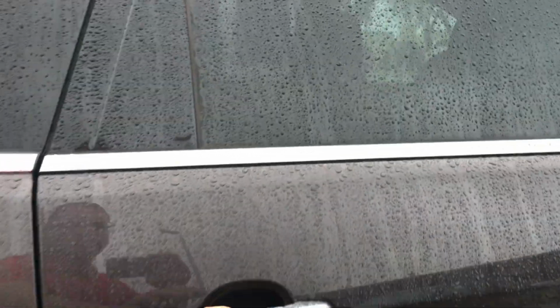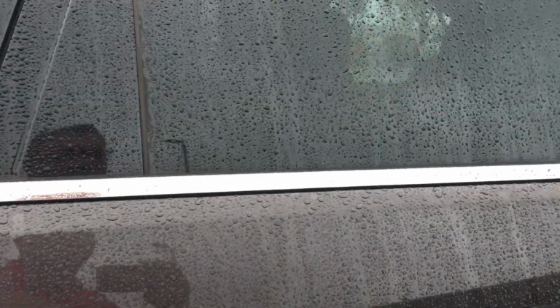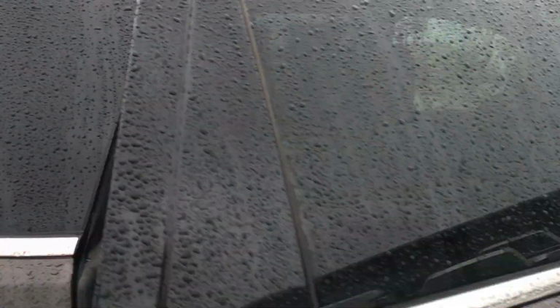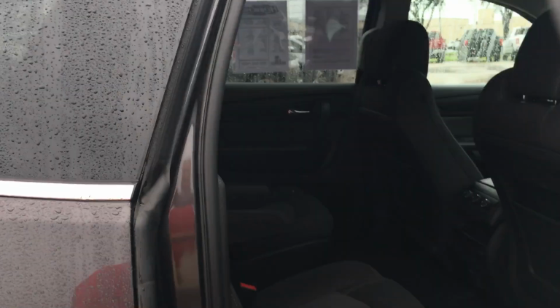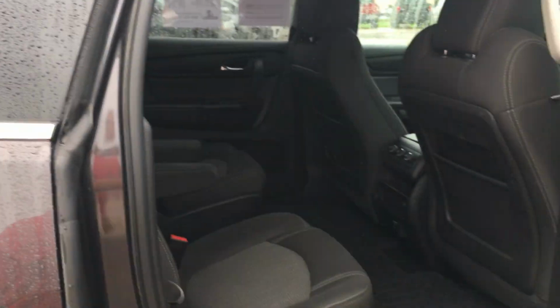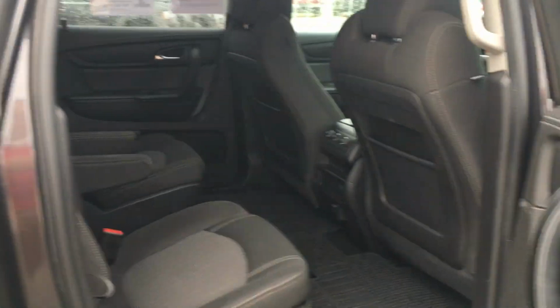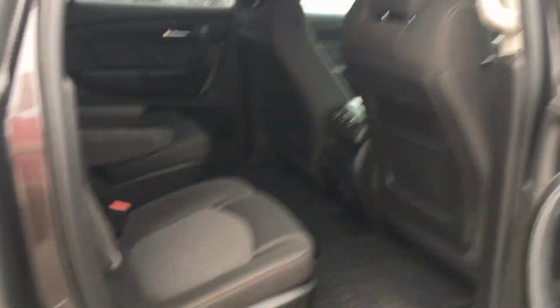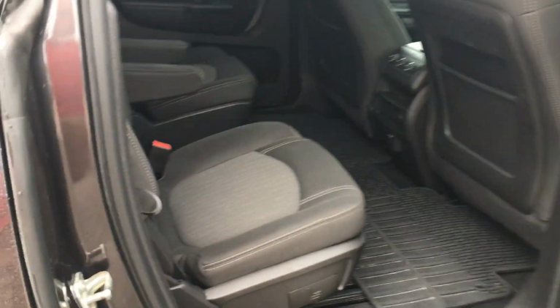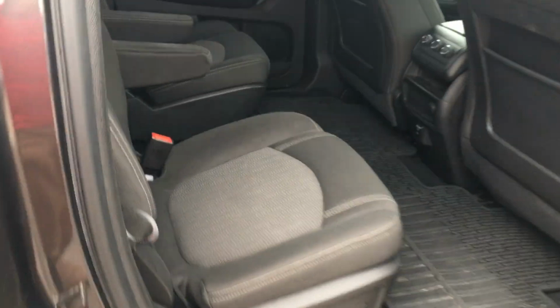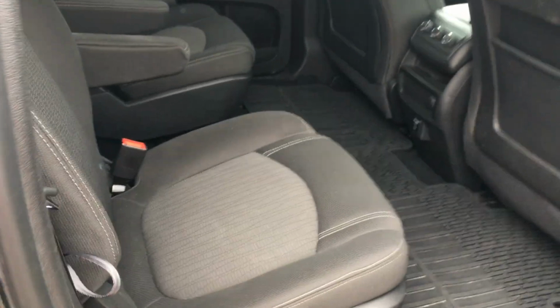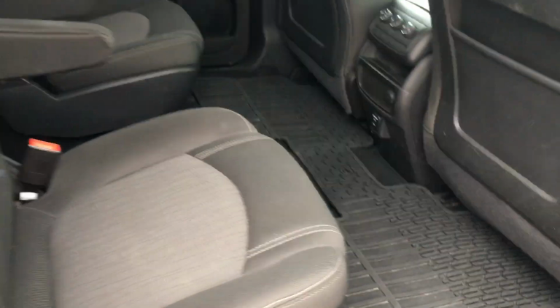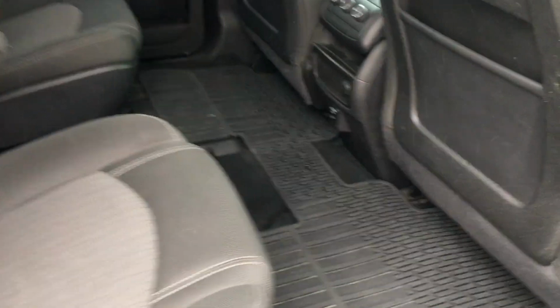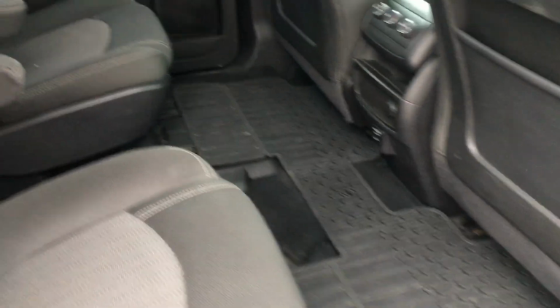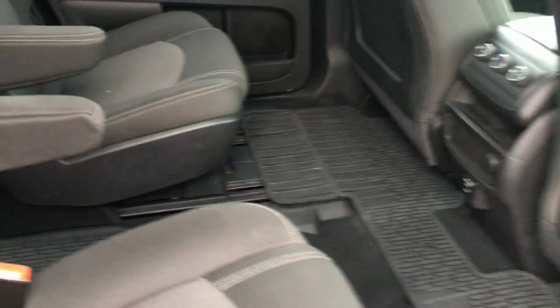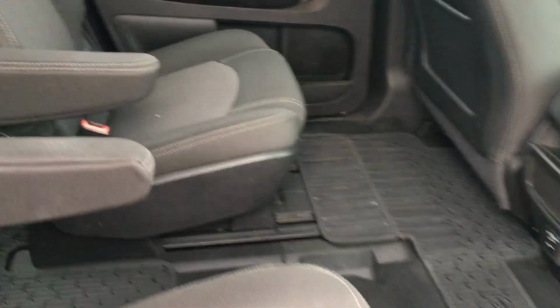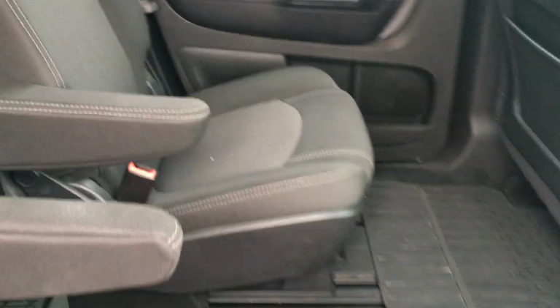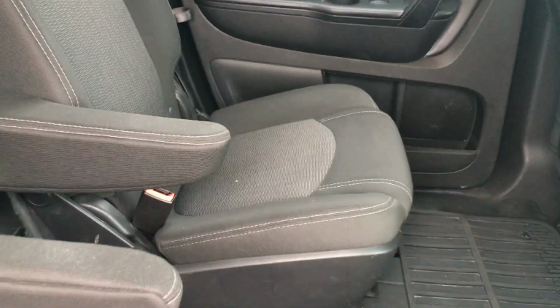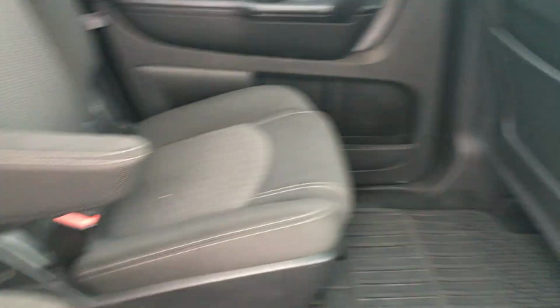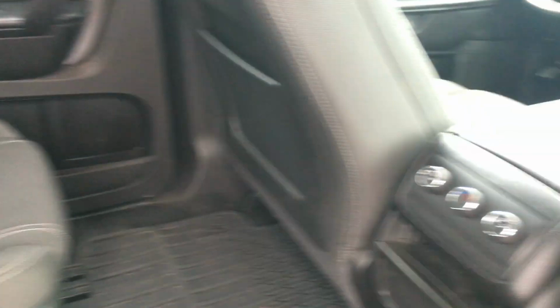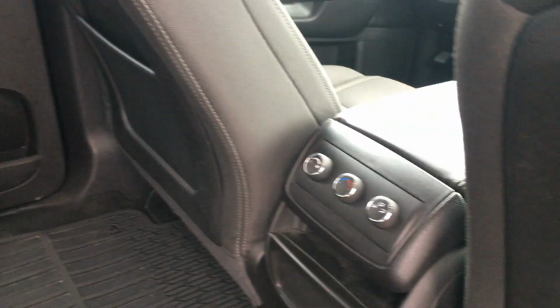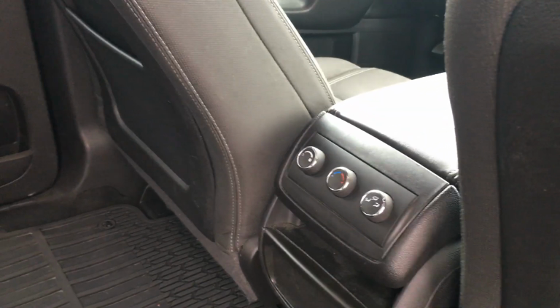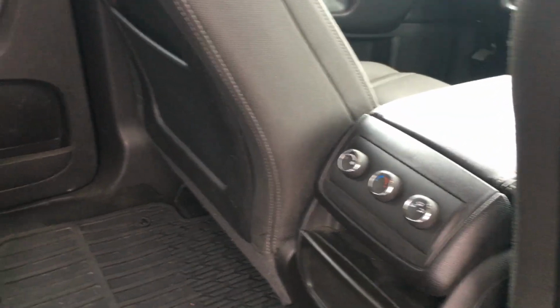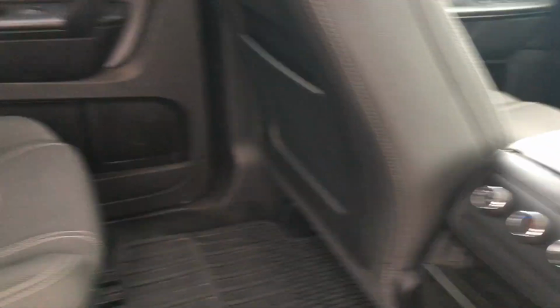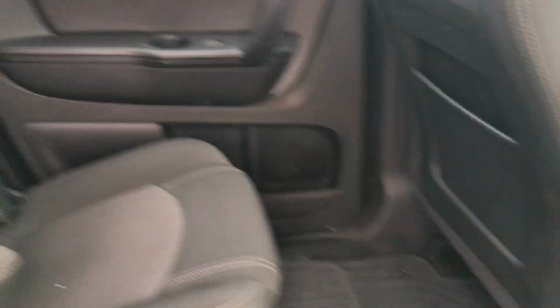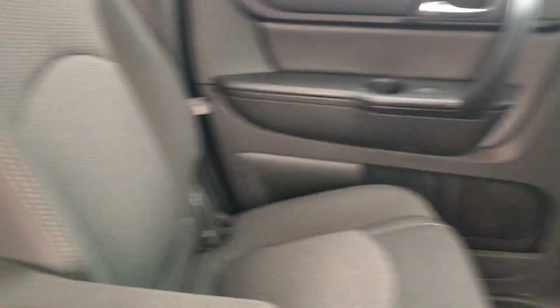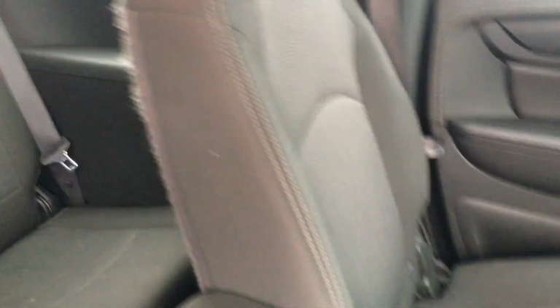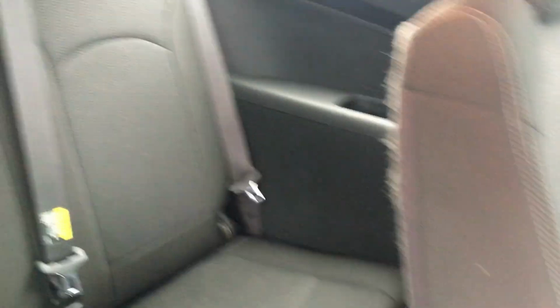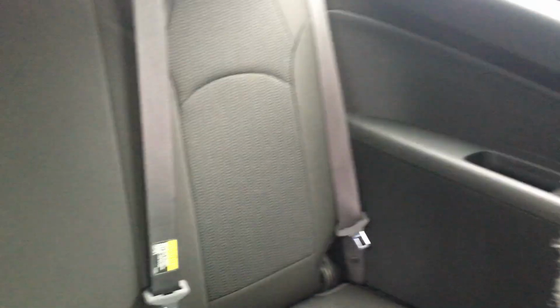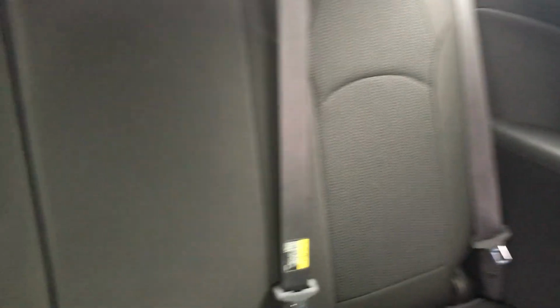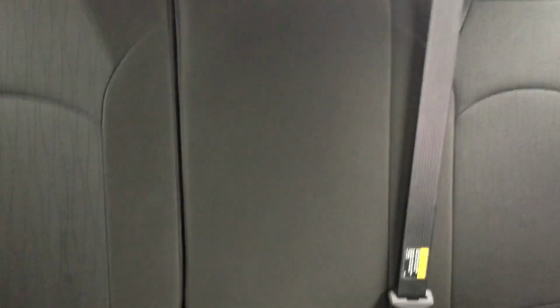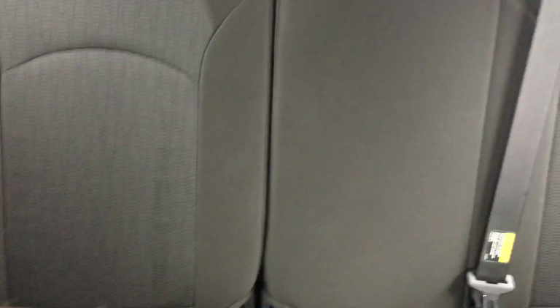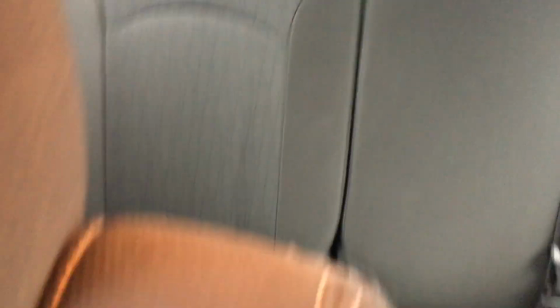Looking here in the back seat from this side — you got your buckets here in the back. It has the all-weather floor mats, rear climate controls, and then you have a three-passenger seat across the back.